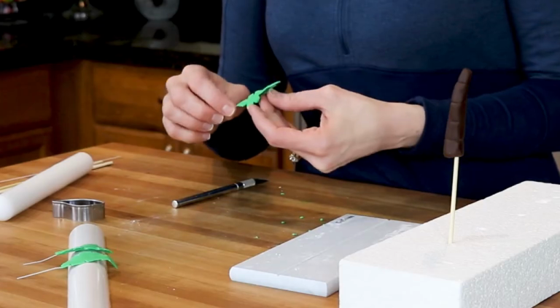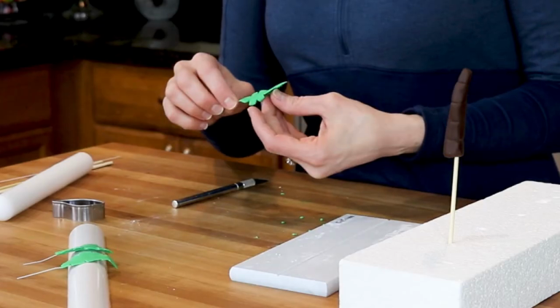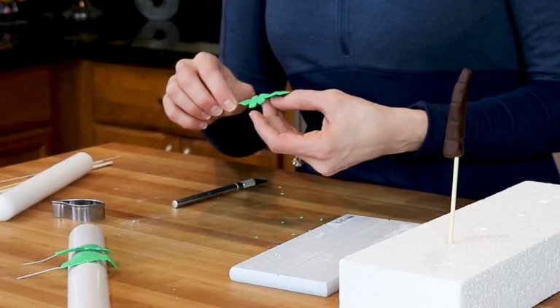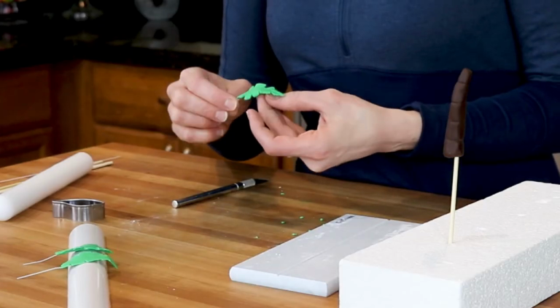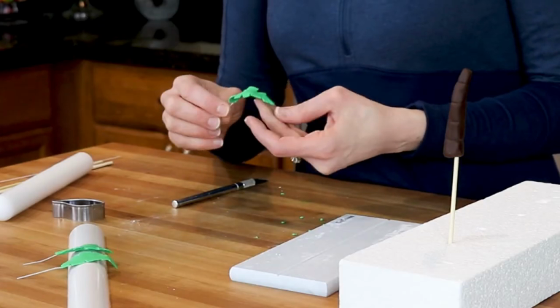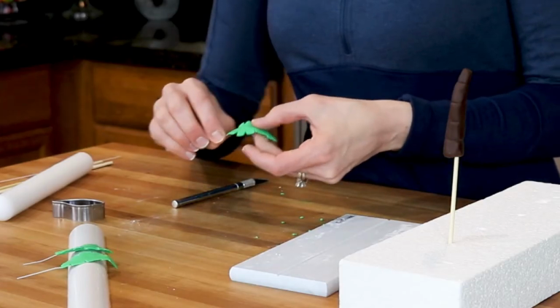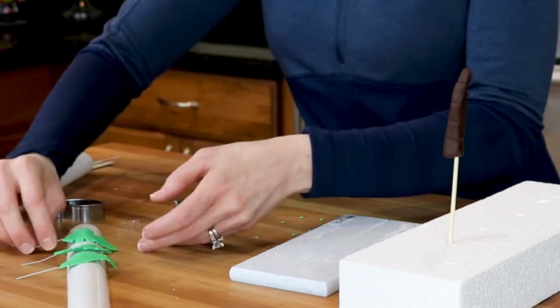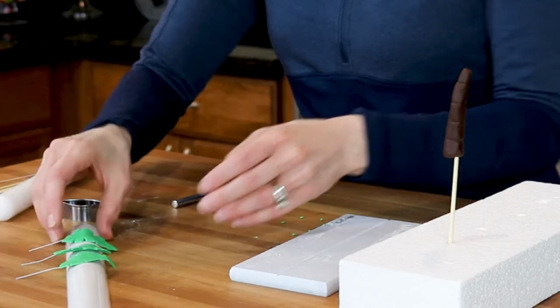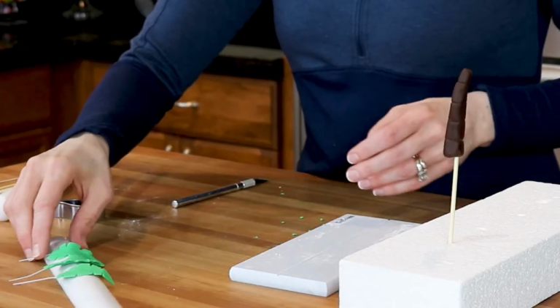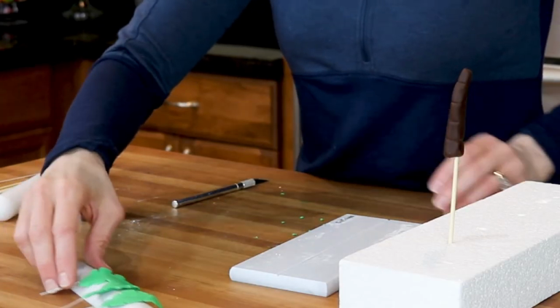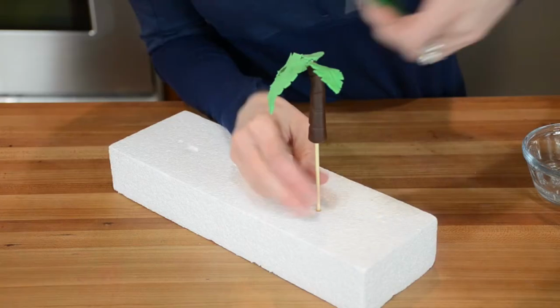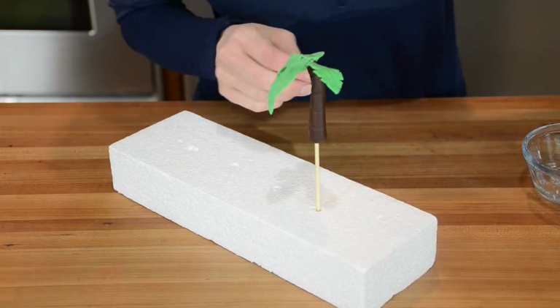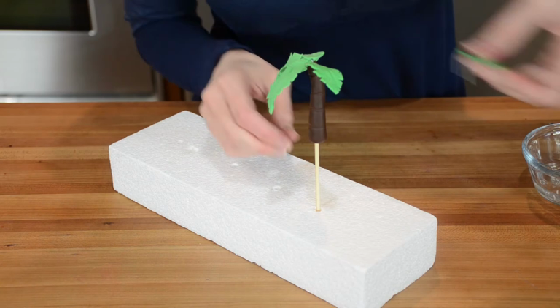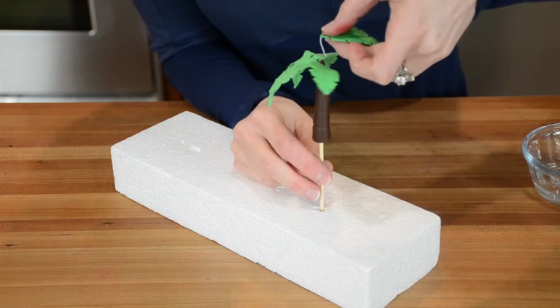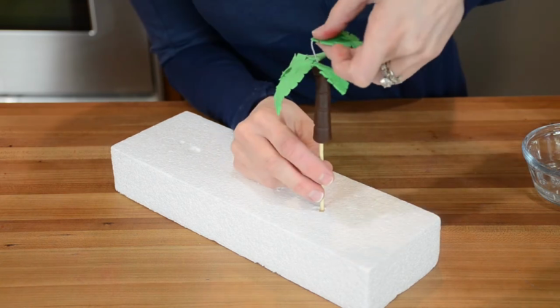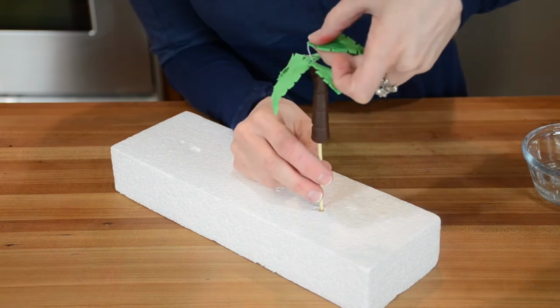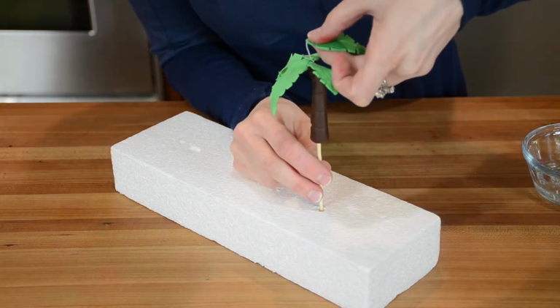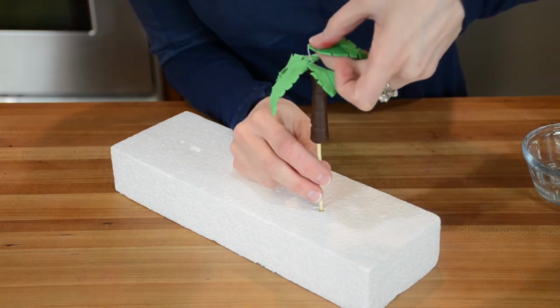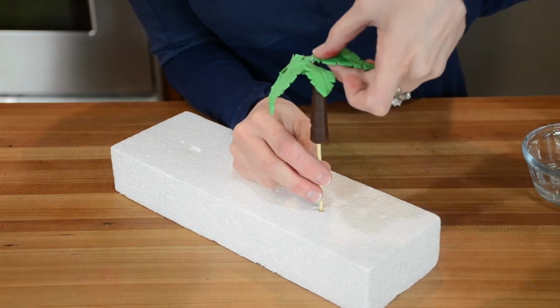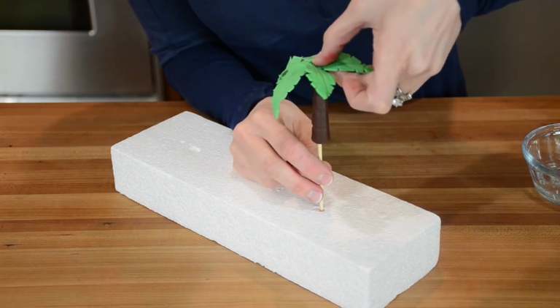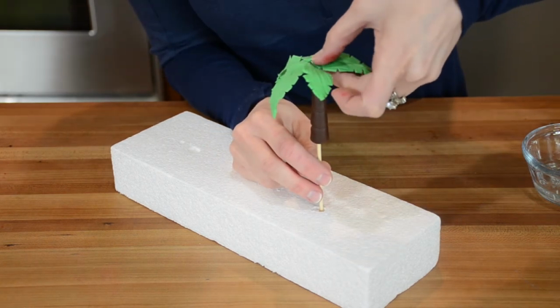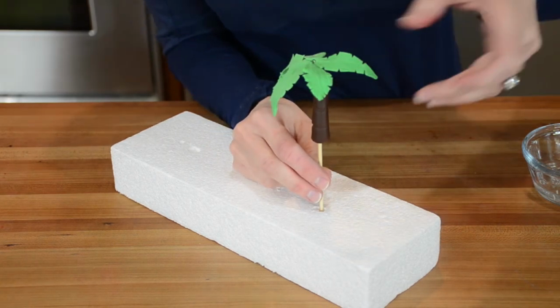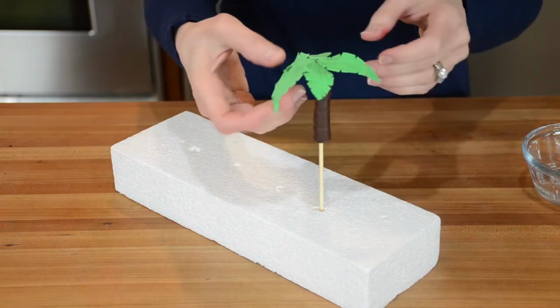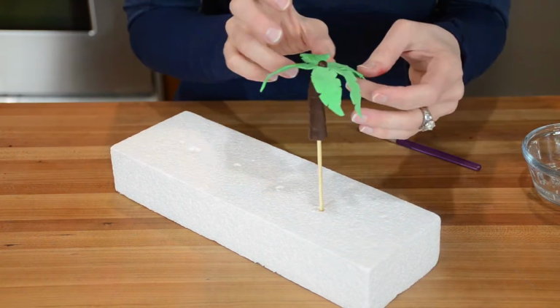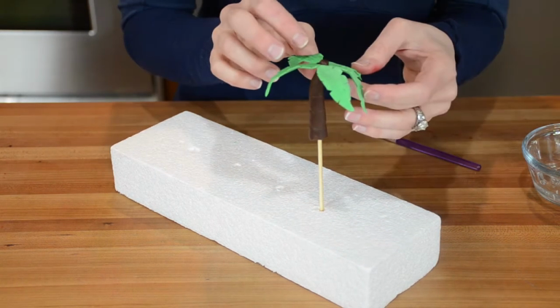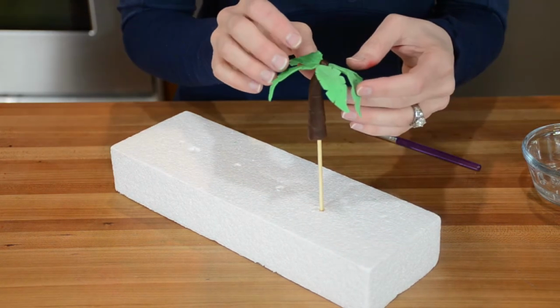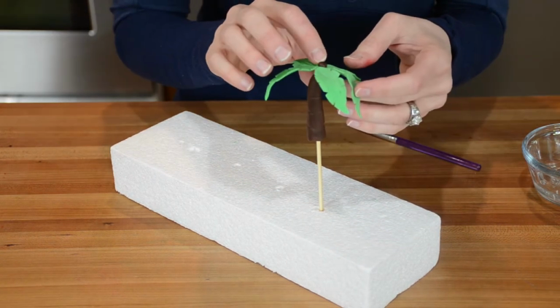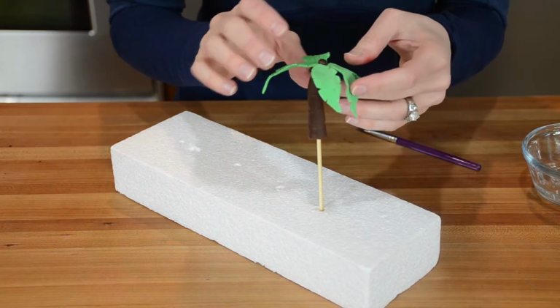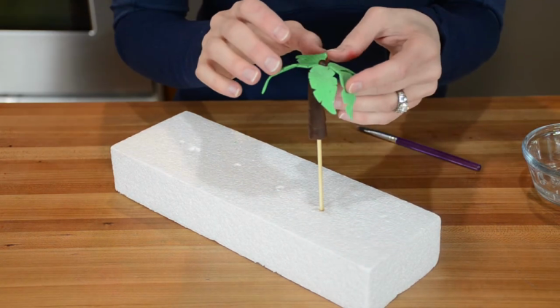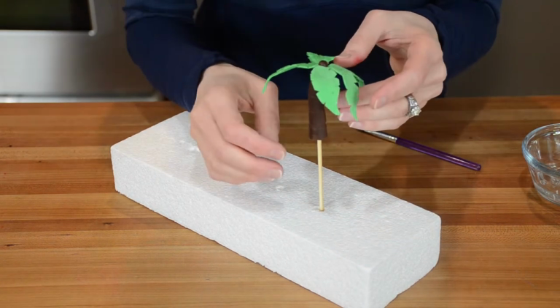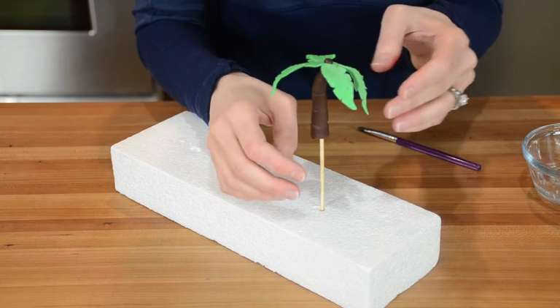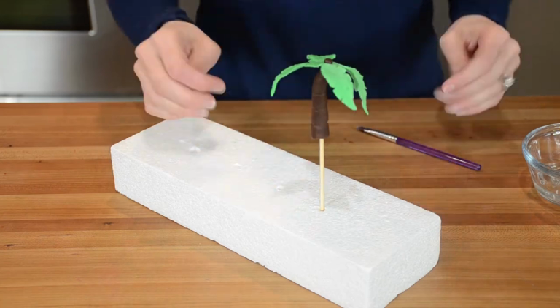For the palm trees I've cut each palm leaf using a leaf cutter and I inserted a thin wire into each leaf. I formed the trunk out of chocolate fondant and I'm sticking the palm leaves into the trunk.